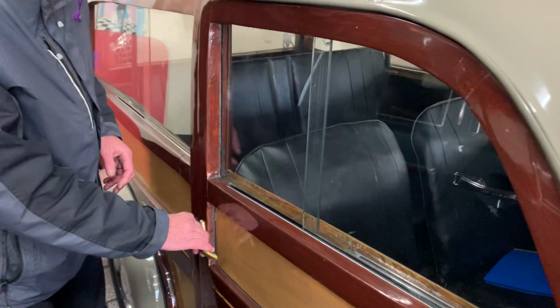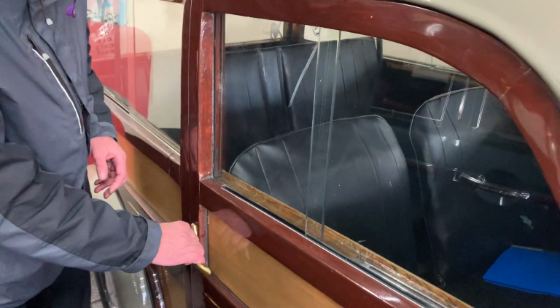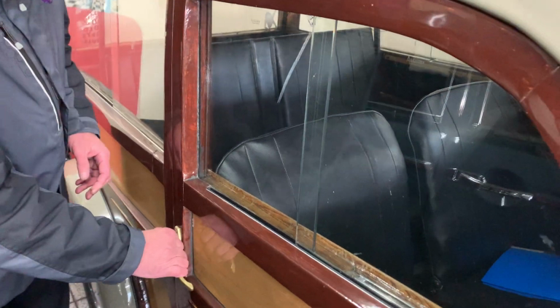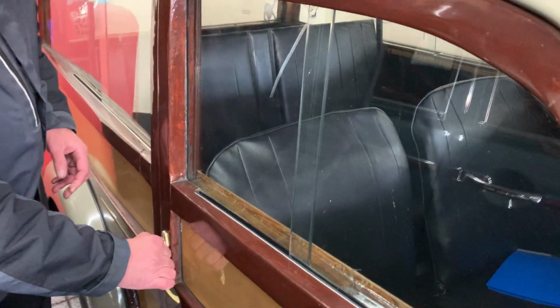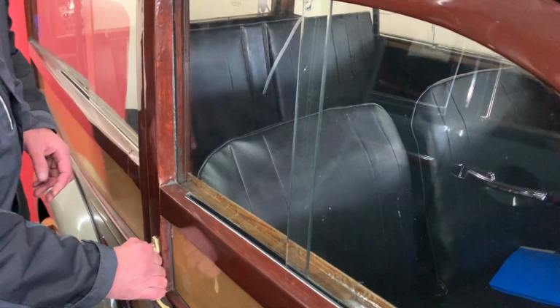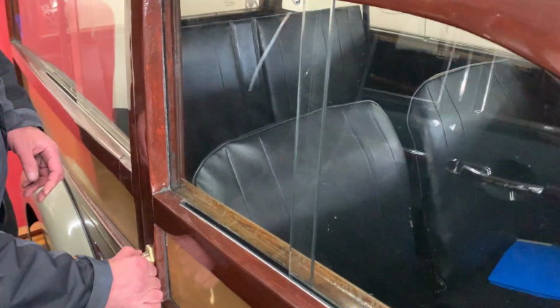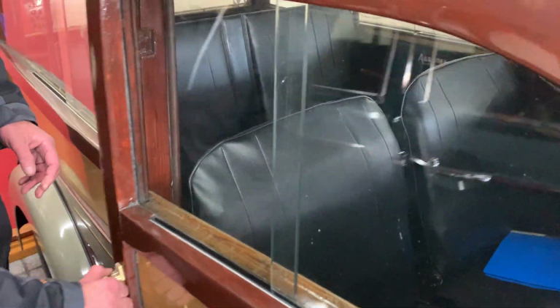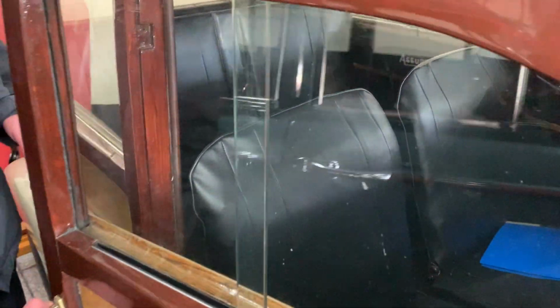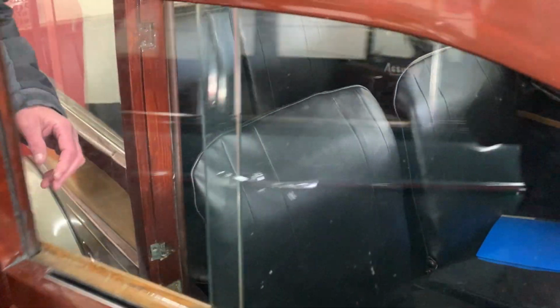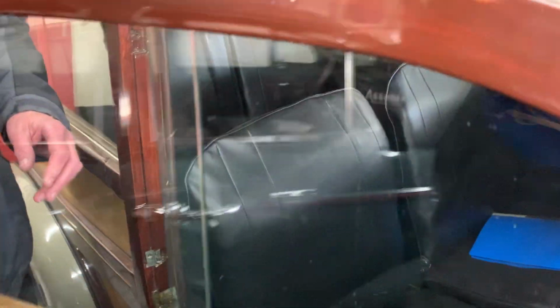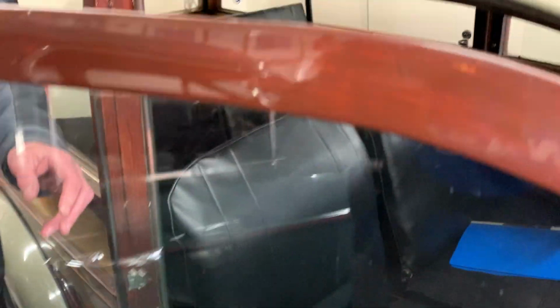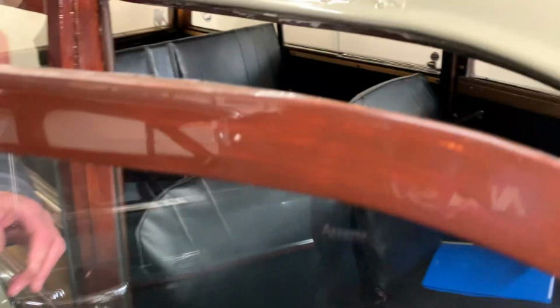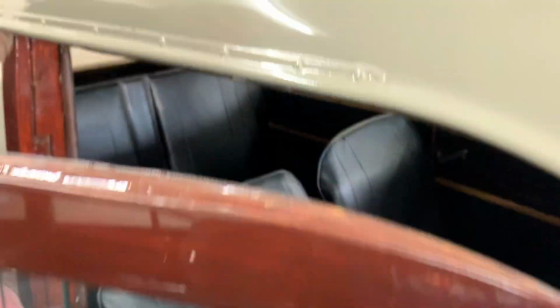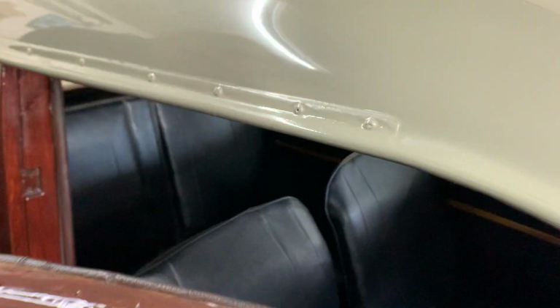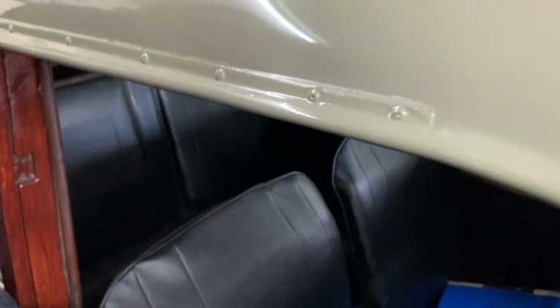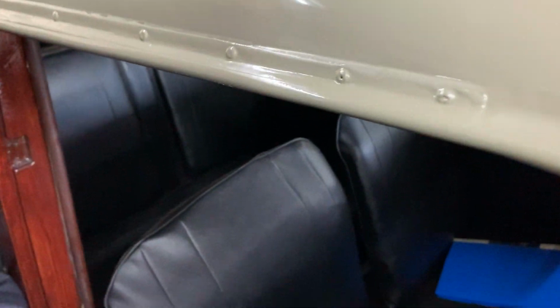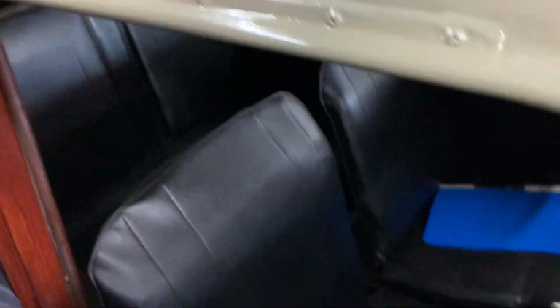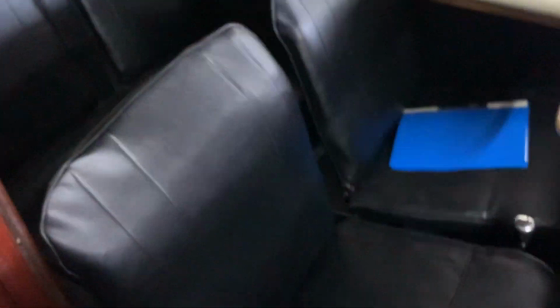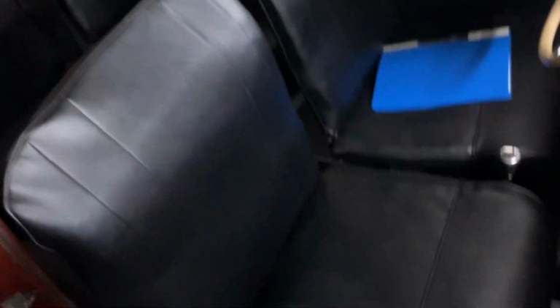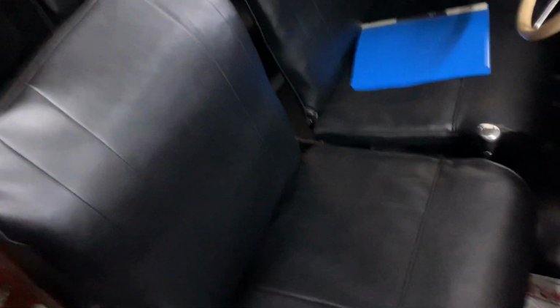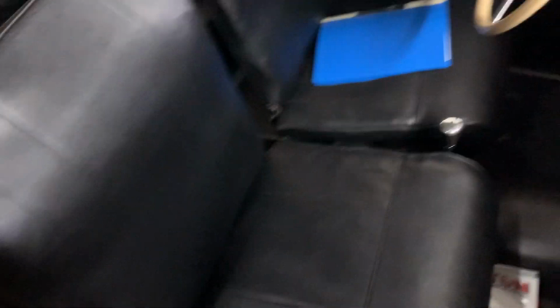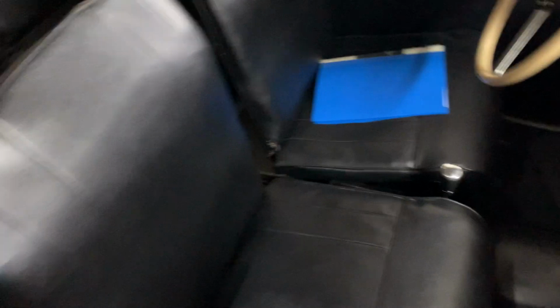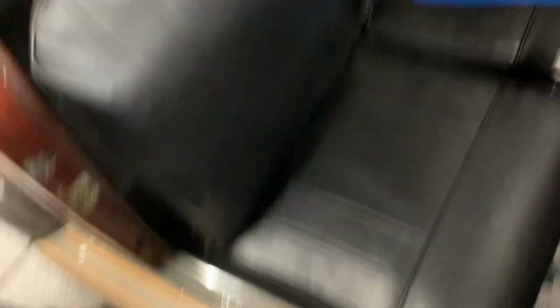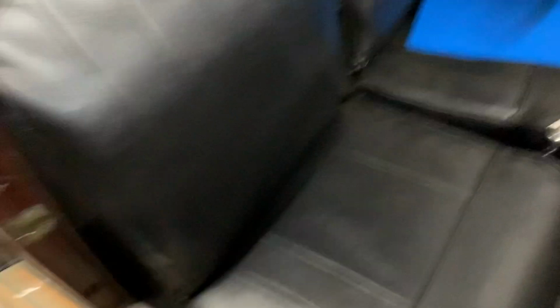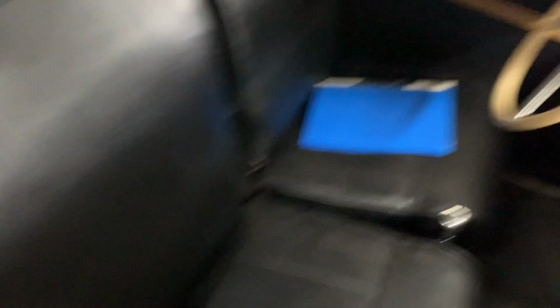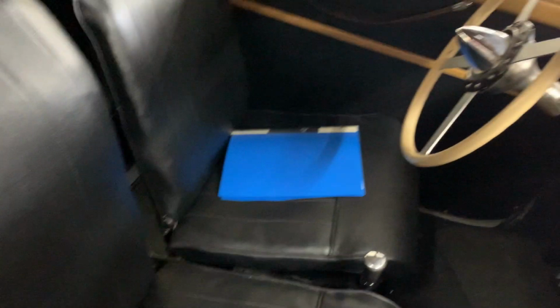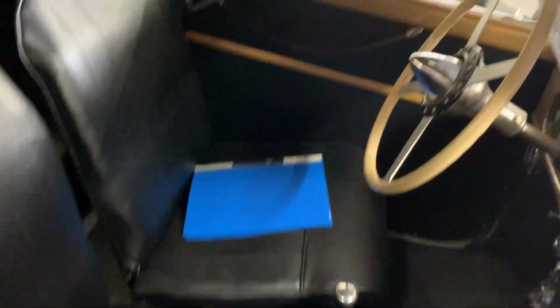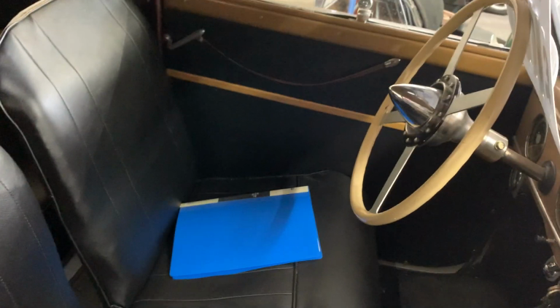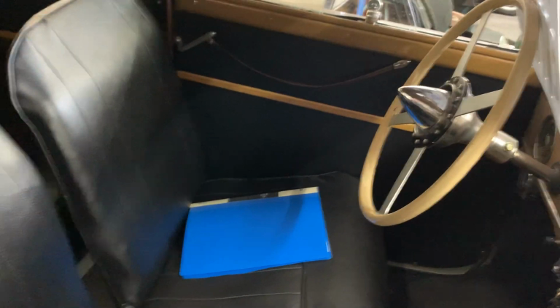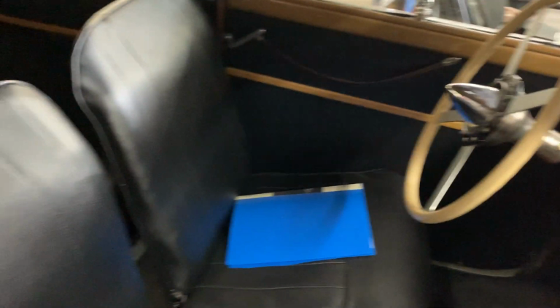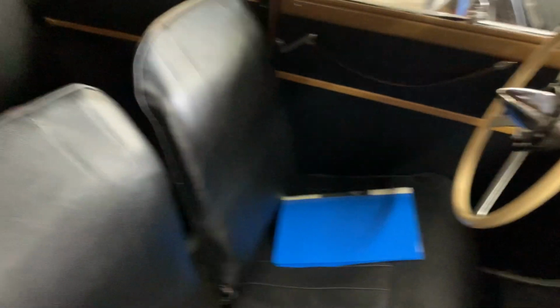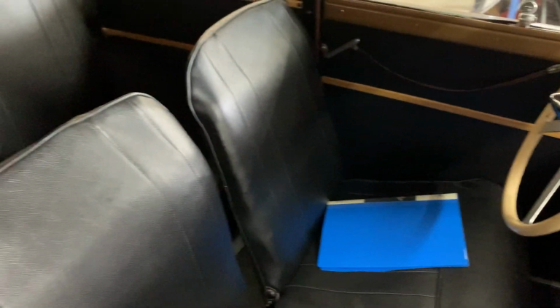Come and have a look. It's obviously left-hand drive. It's got a Ford gearbox in it. It's lovely inside — pretty basic inside, because obviously that's how they were in them days.